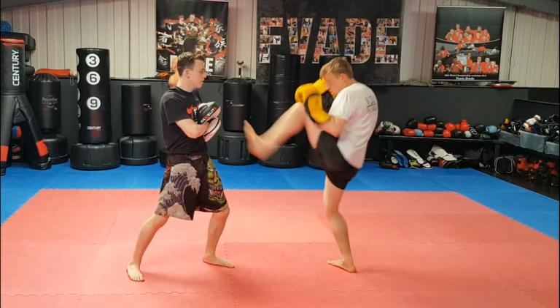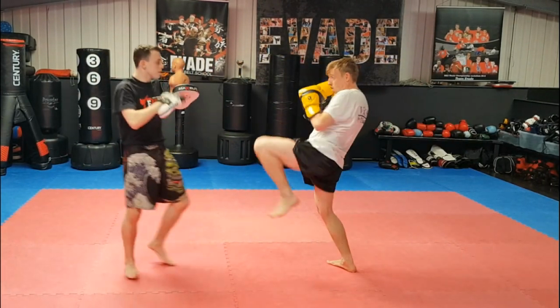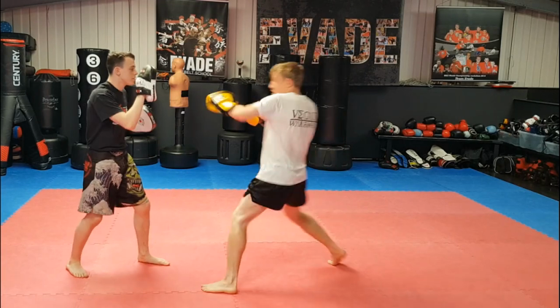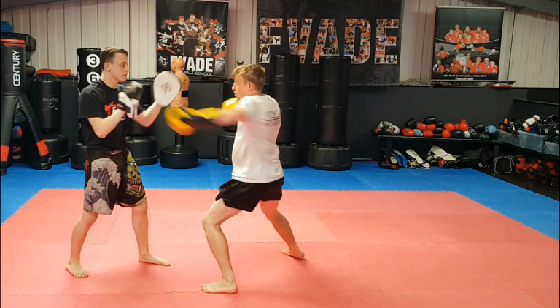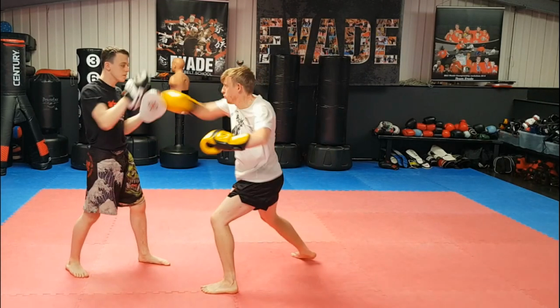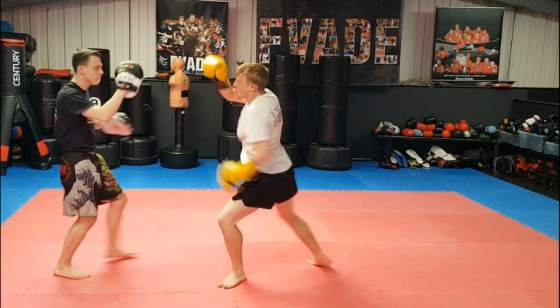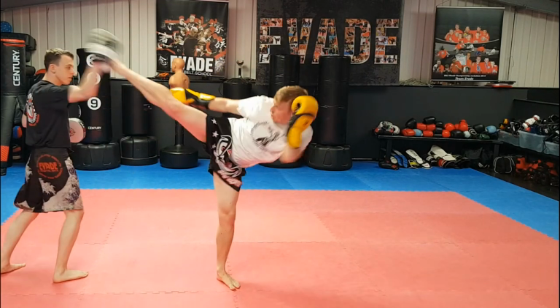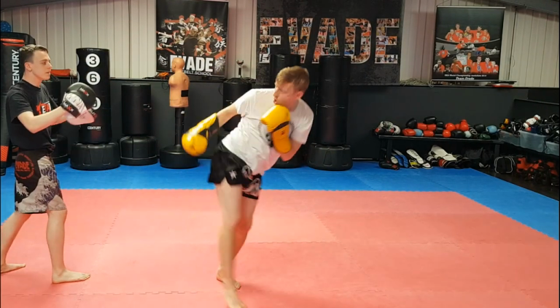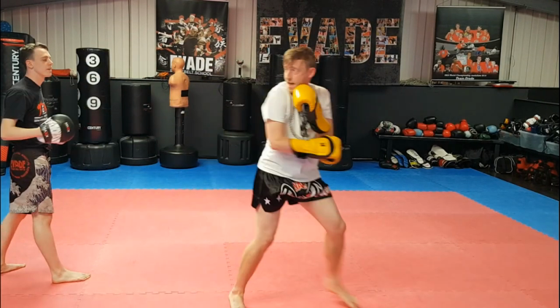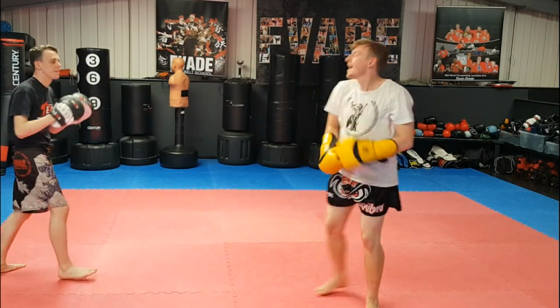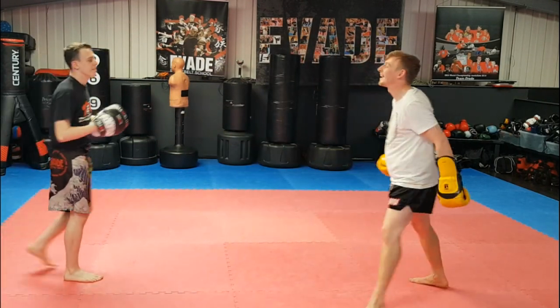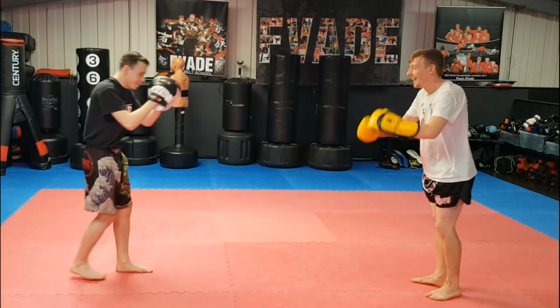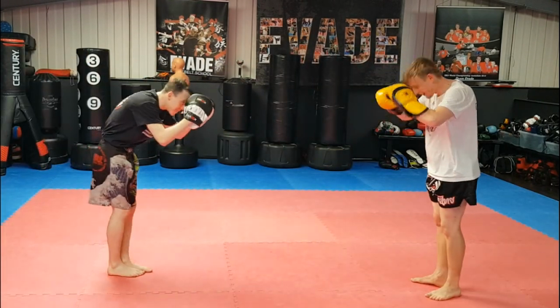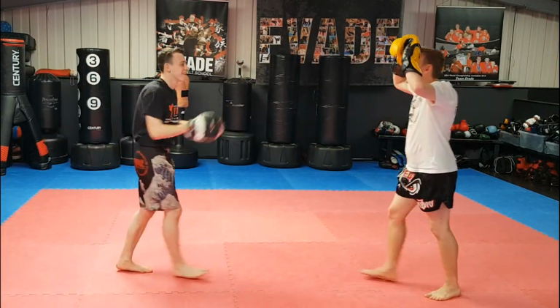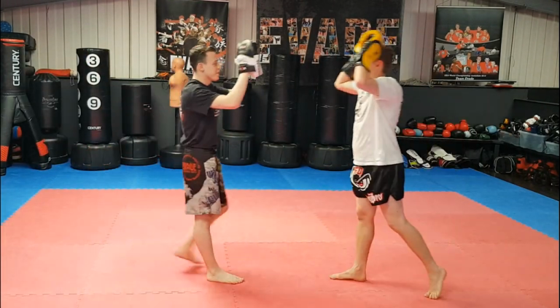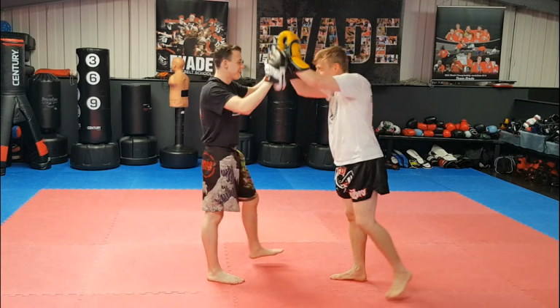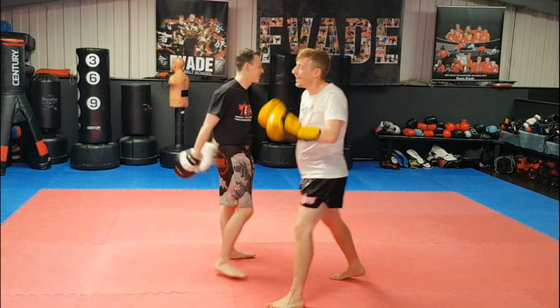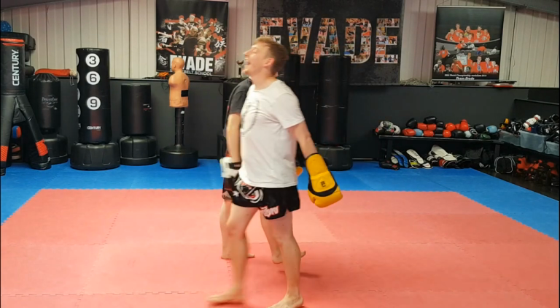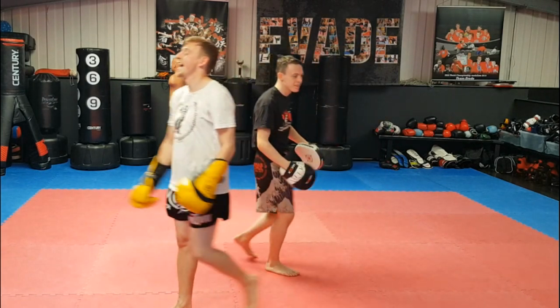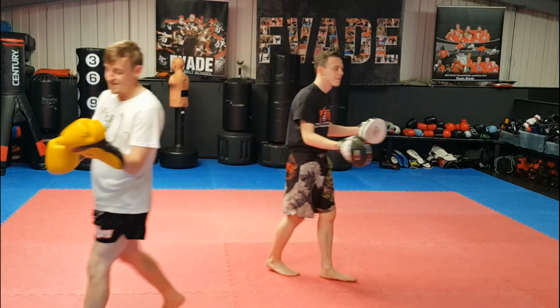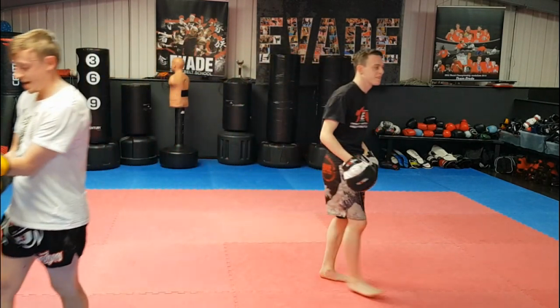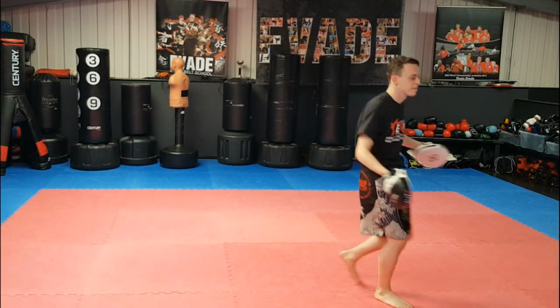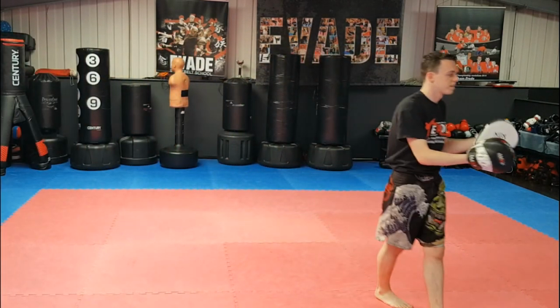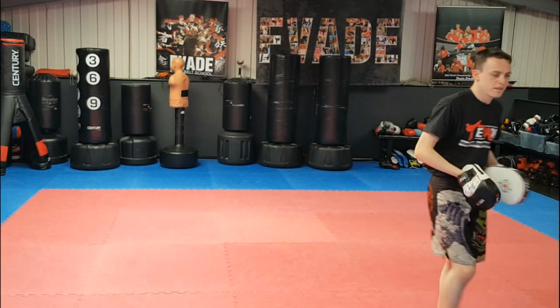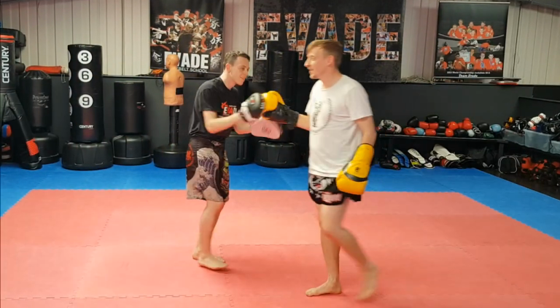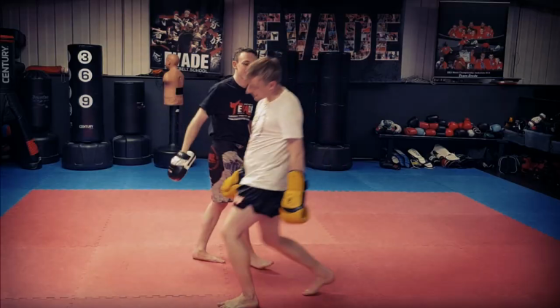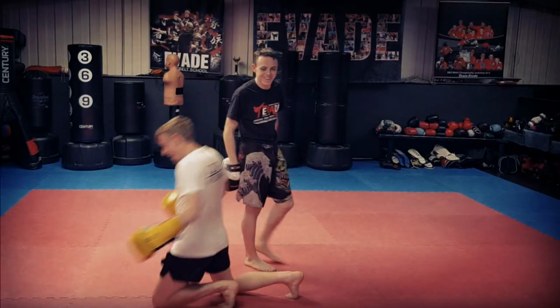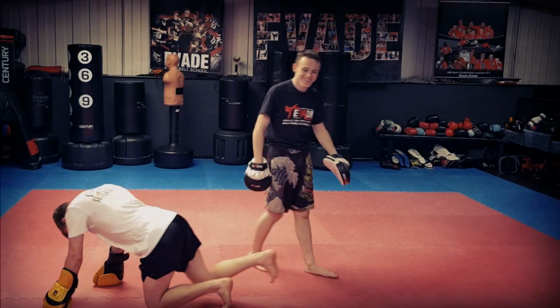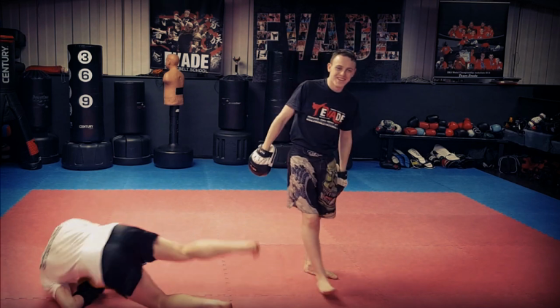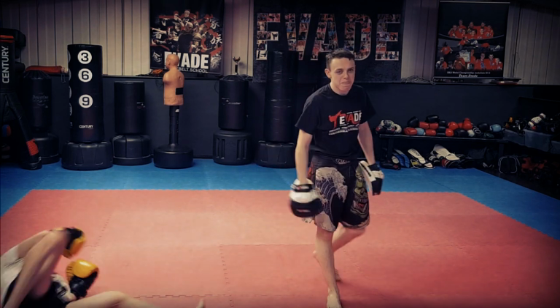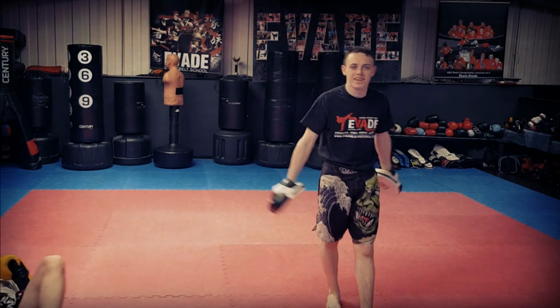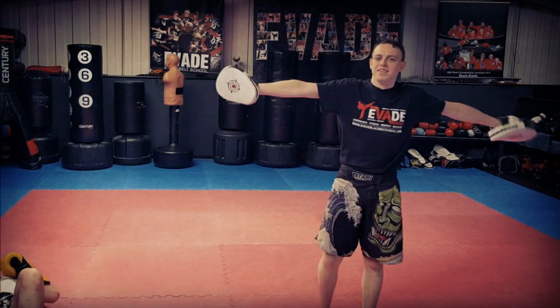There's nothing worse than kicking someone and they just look at you. Alright guys, have fun with your training — if you're new, hit that subscribe button. I'll see you in the next one. Peace.